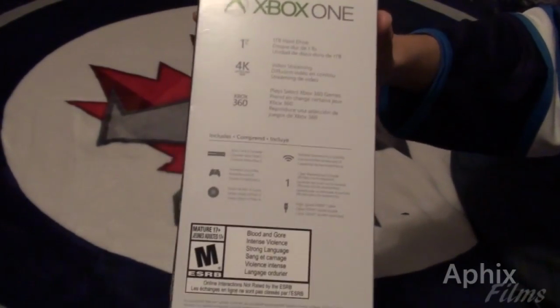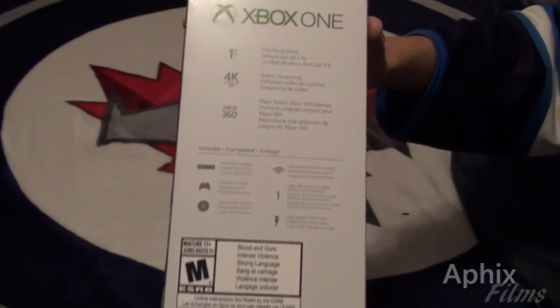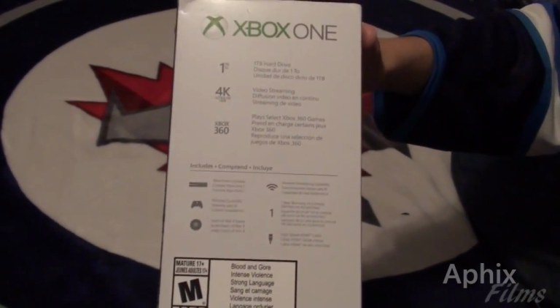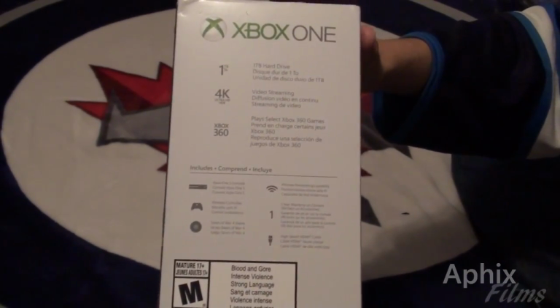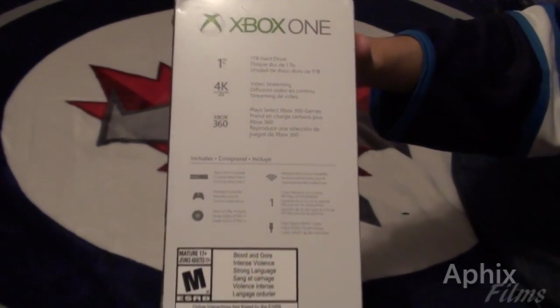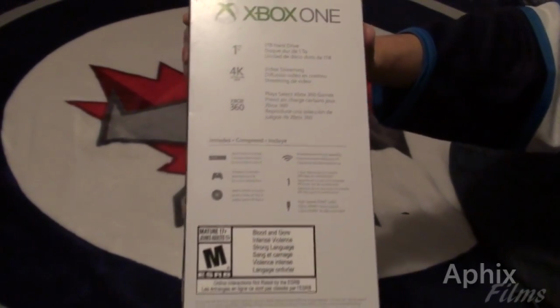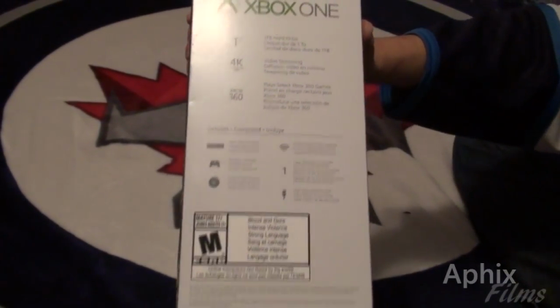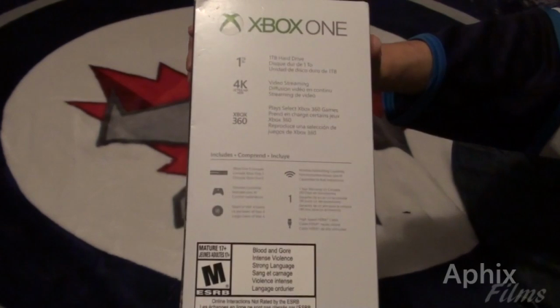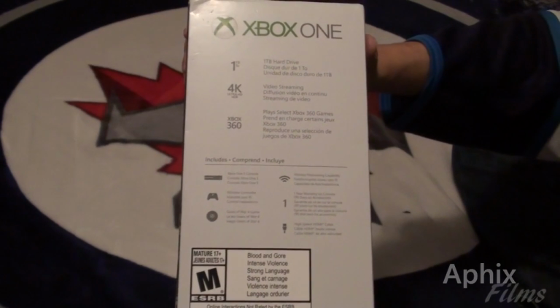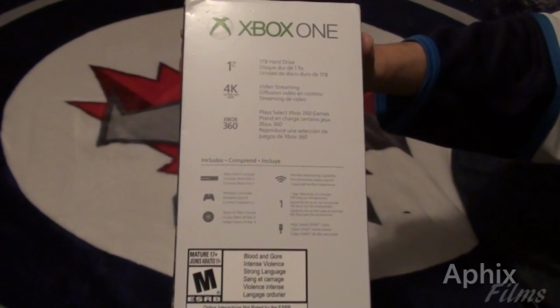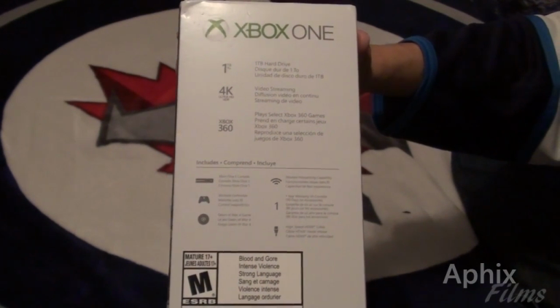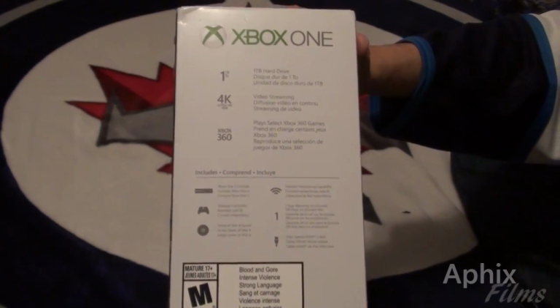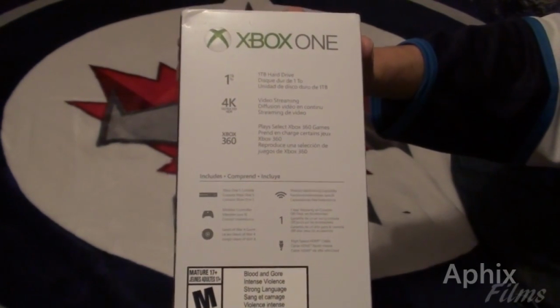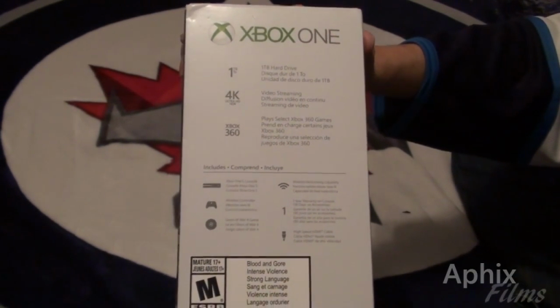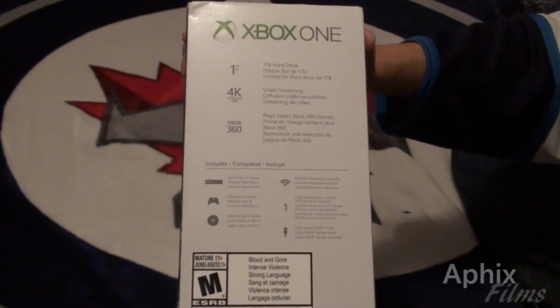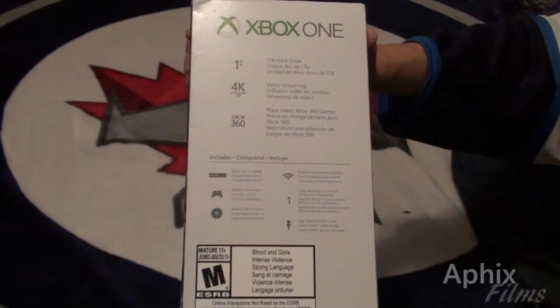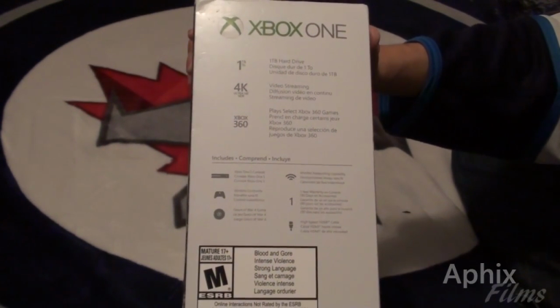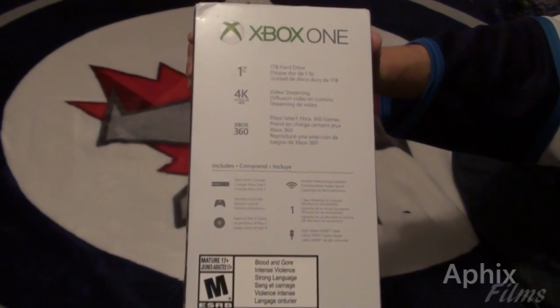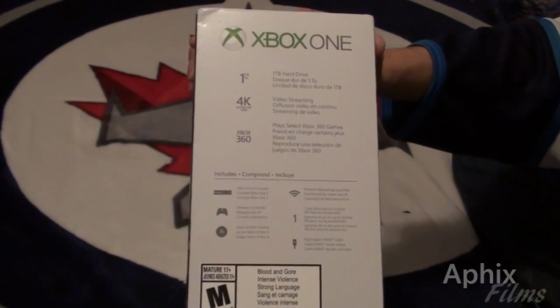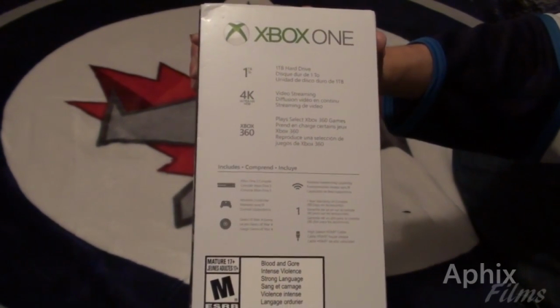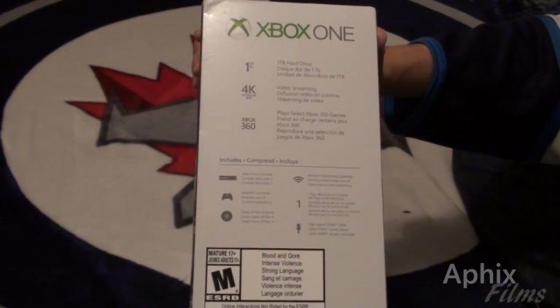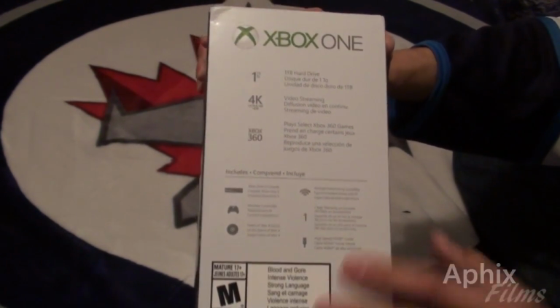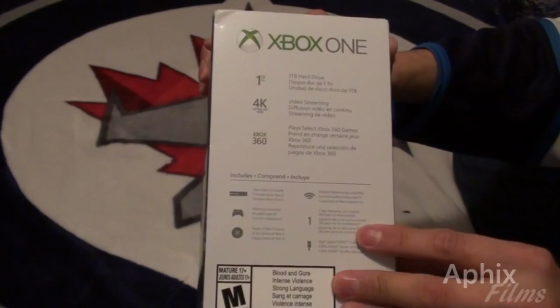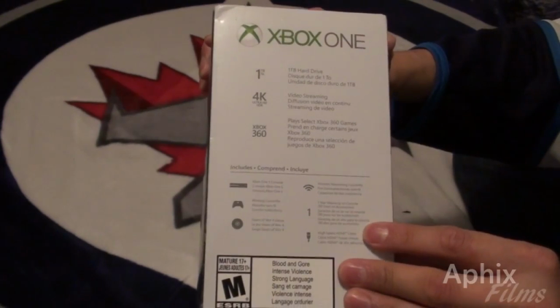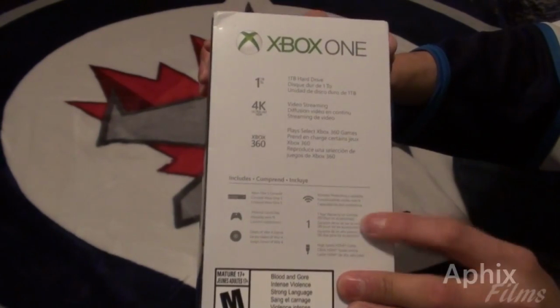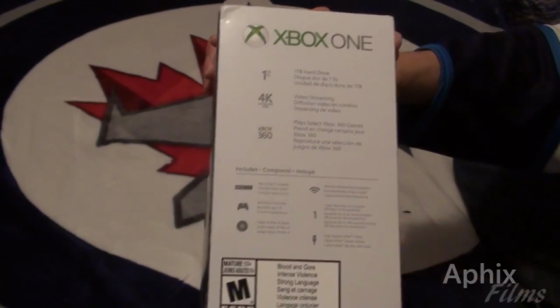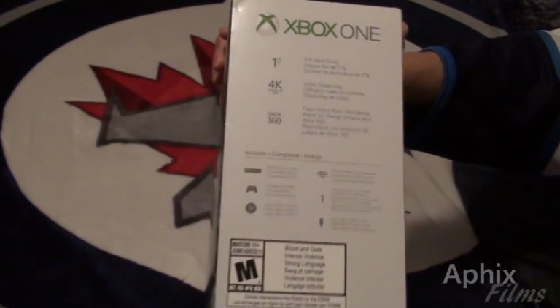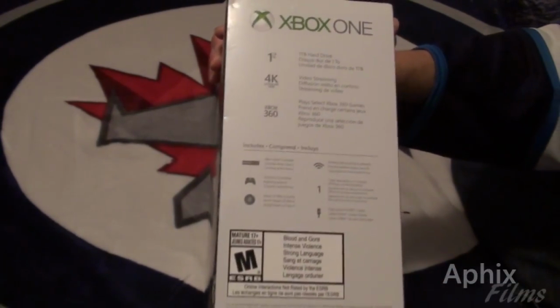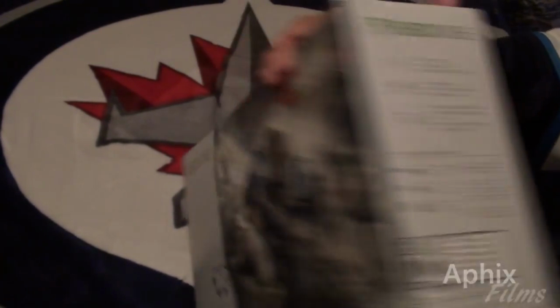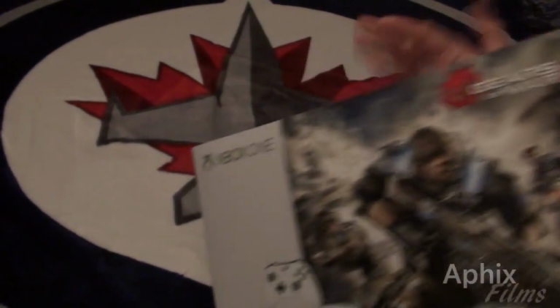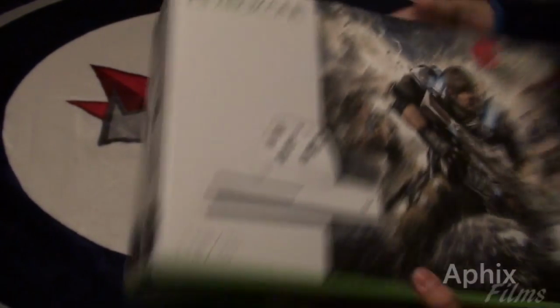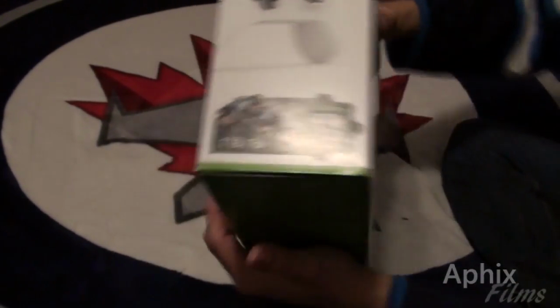You can see right there what it comes with. It's got the system, the controller, the 4K HDMI enabled cord, and it comes with some batteries for the controller.